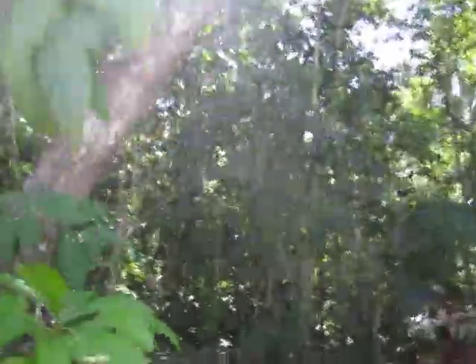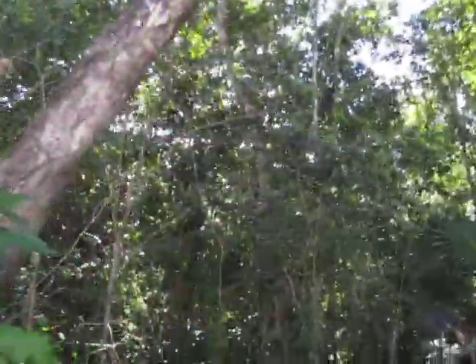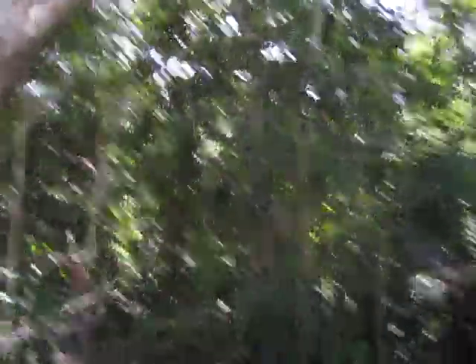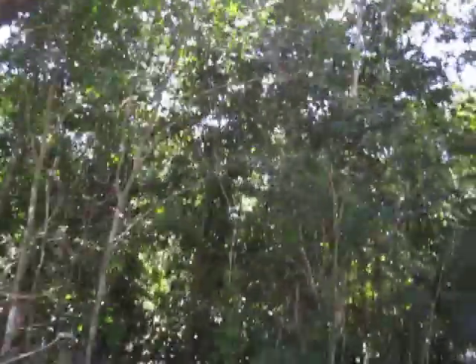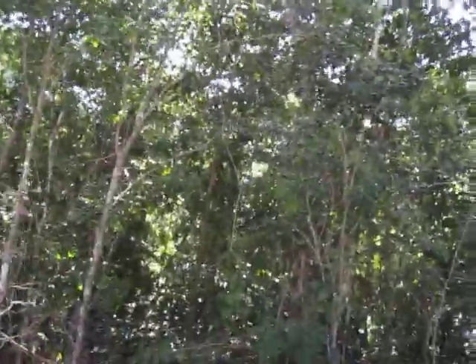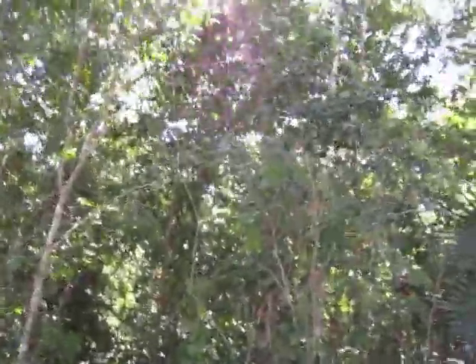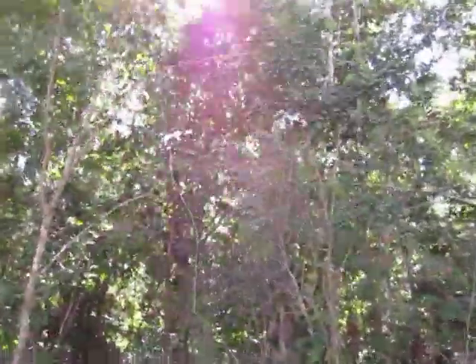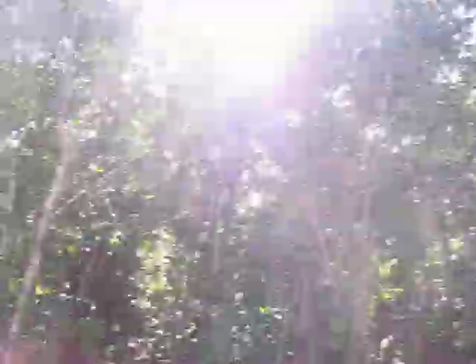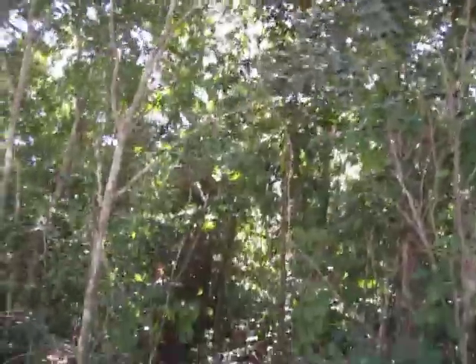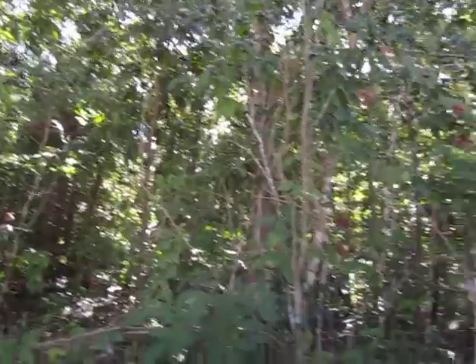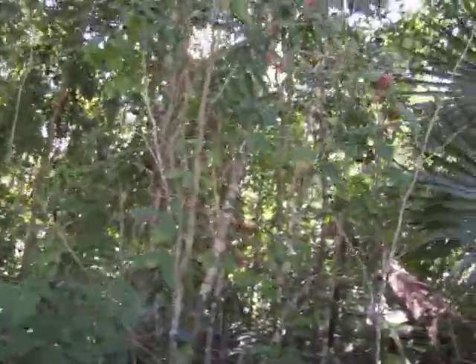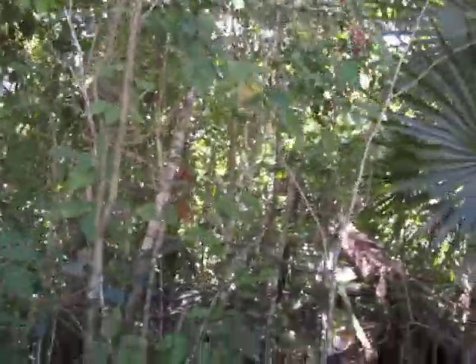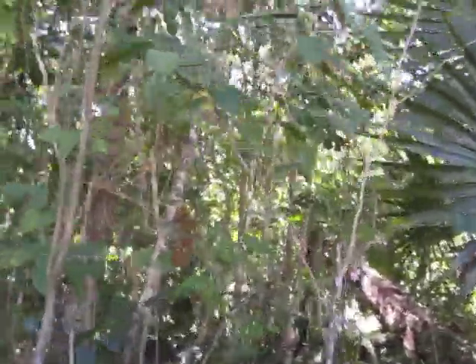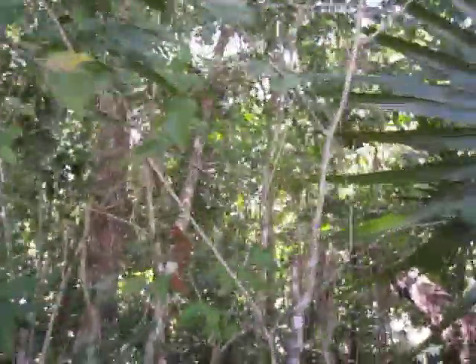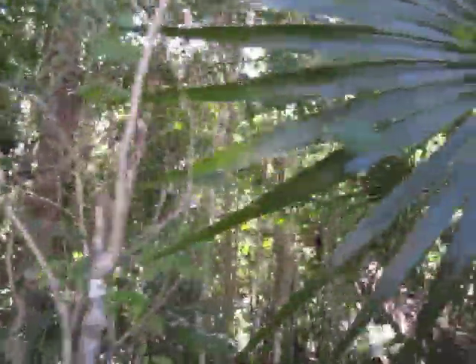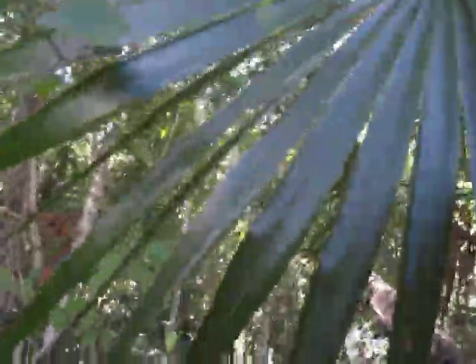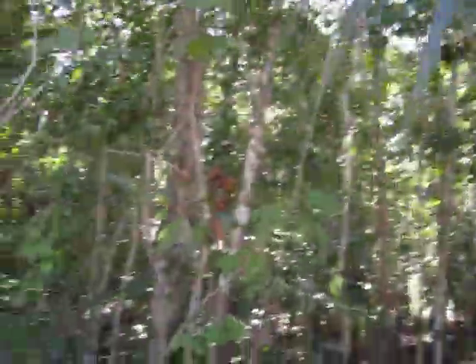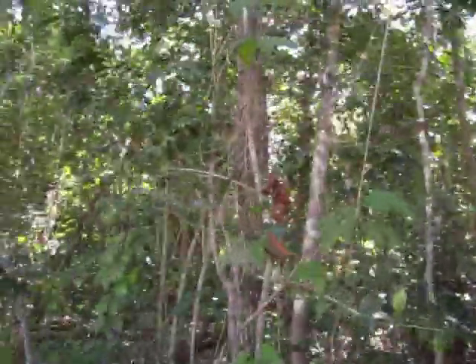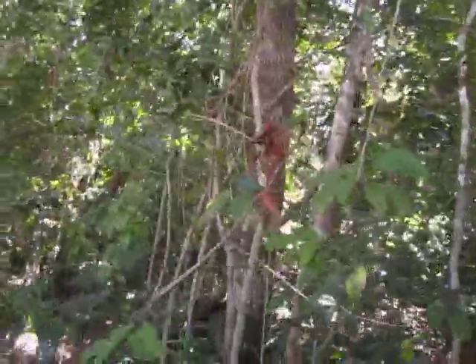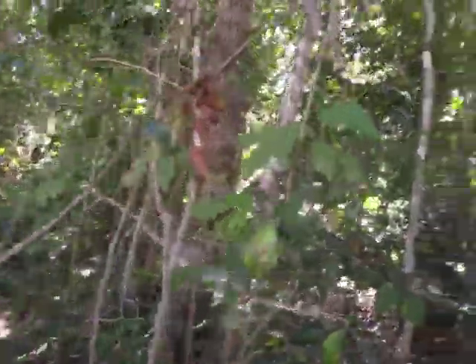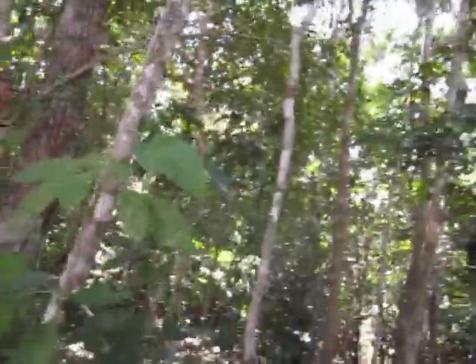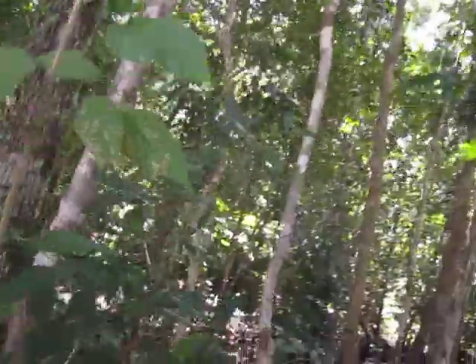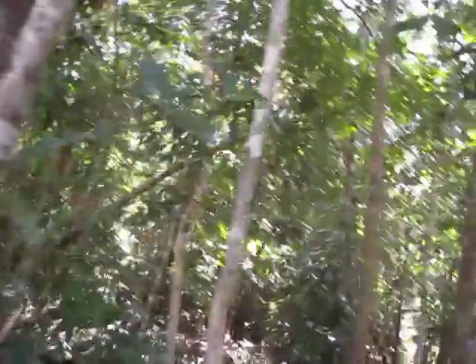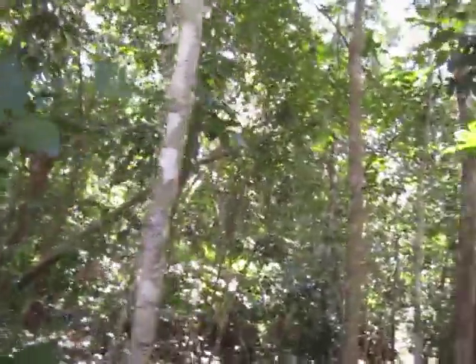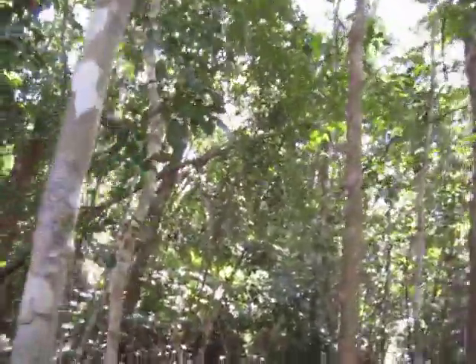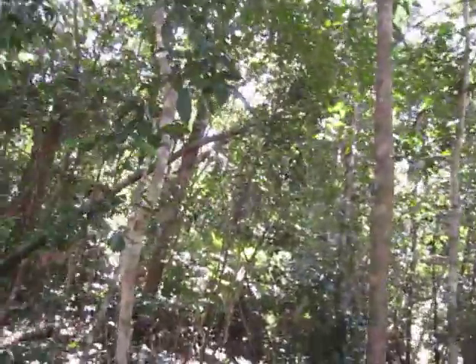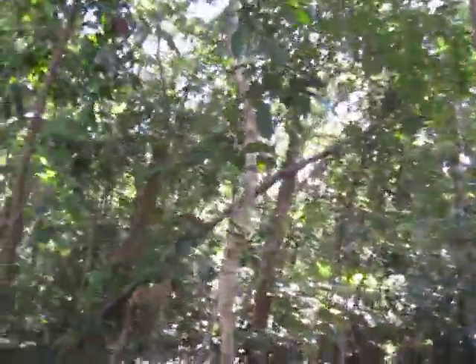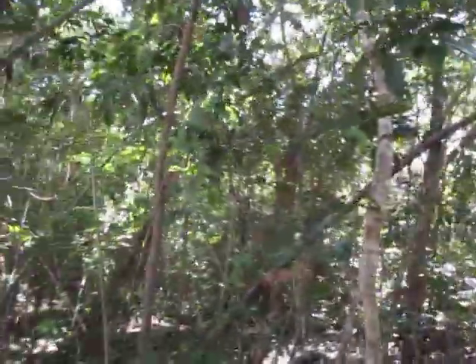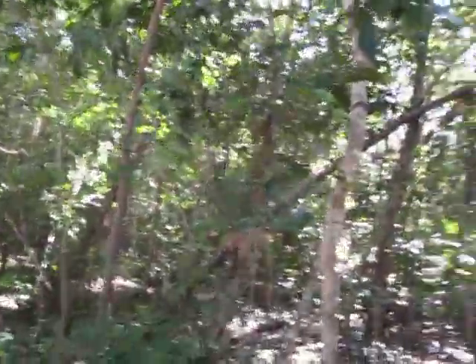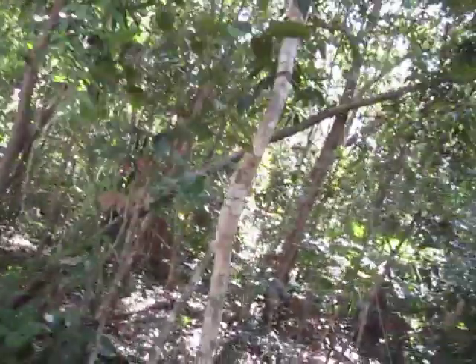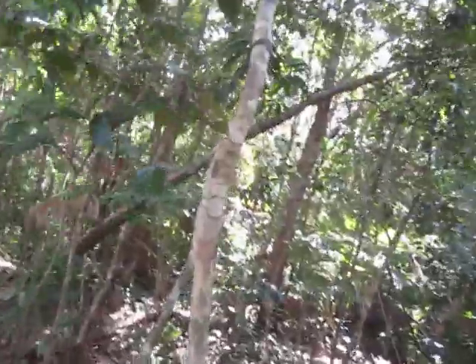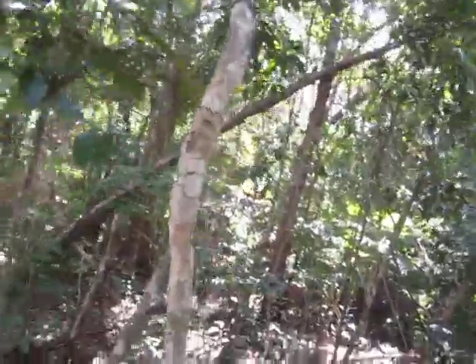This is how long it takes to get wrapped up in the rainforest of the Yucatan. This is 30 seconds from my front door.